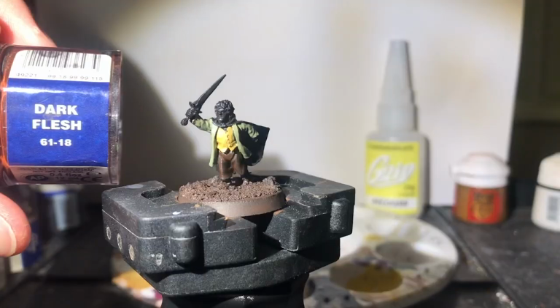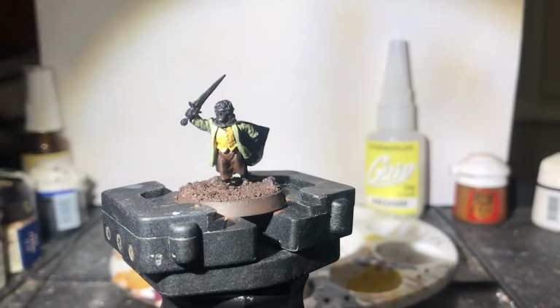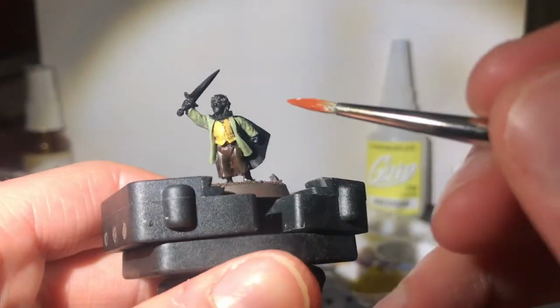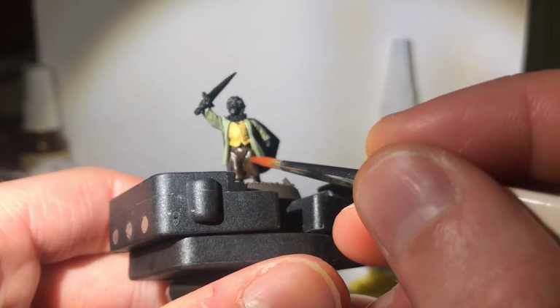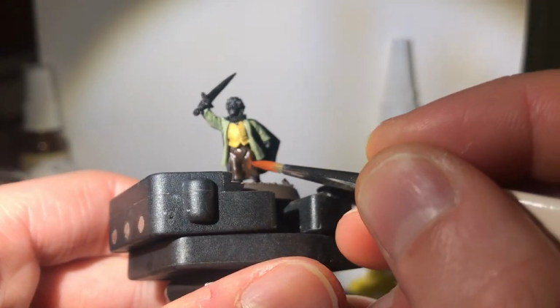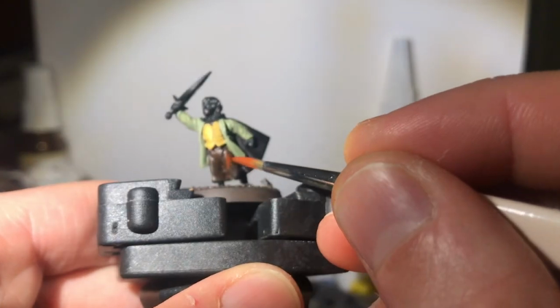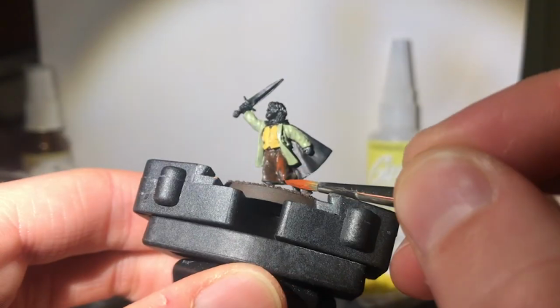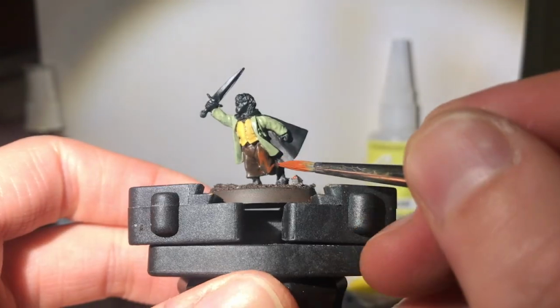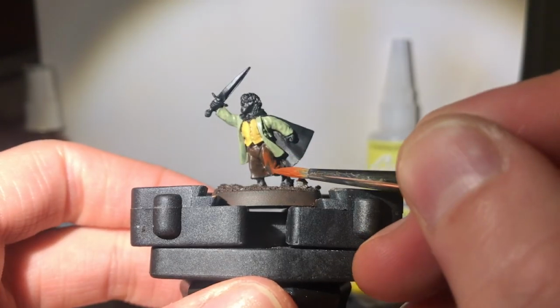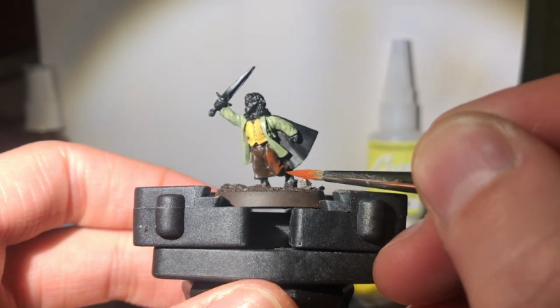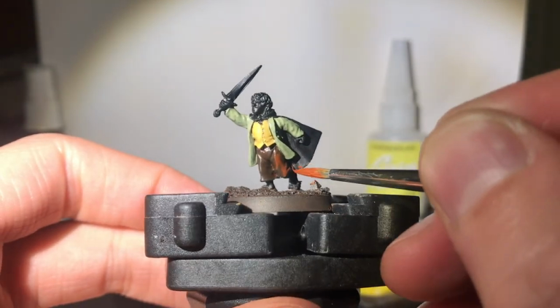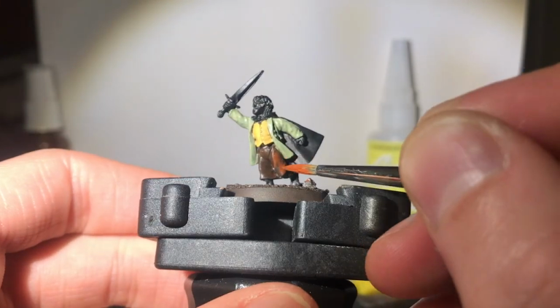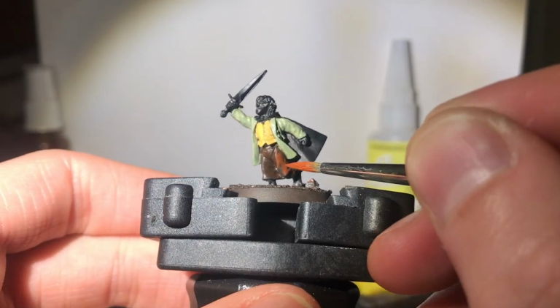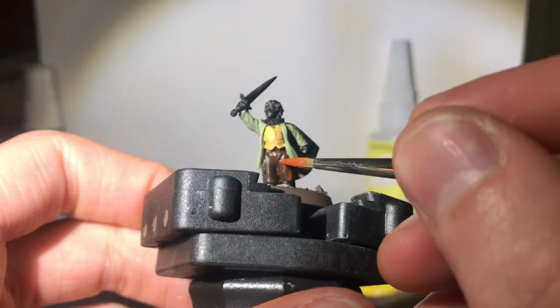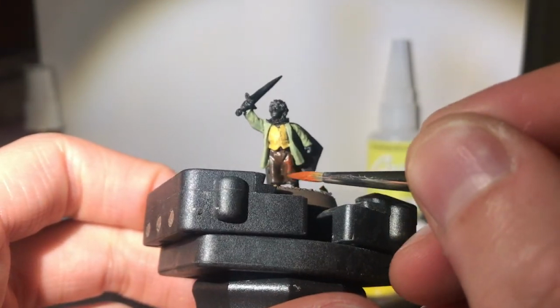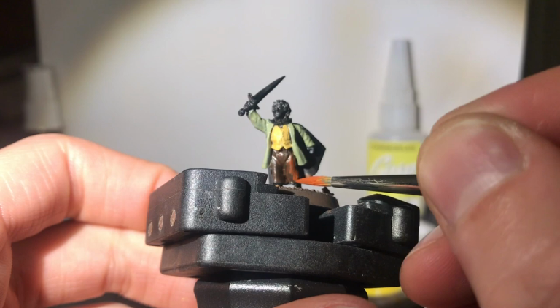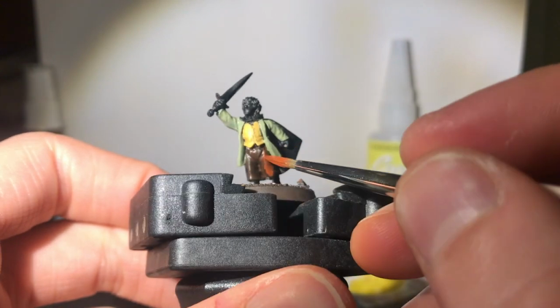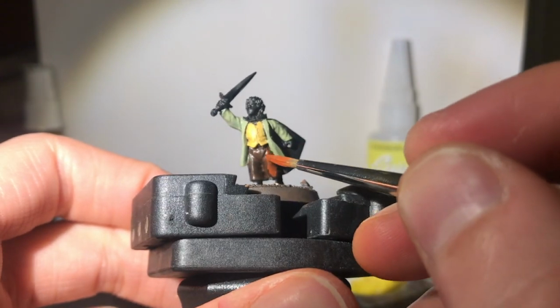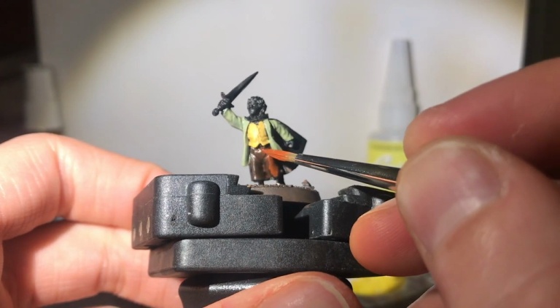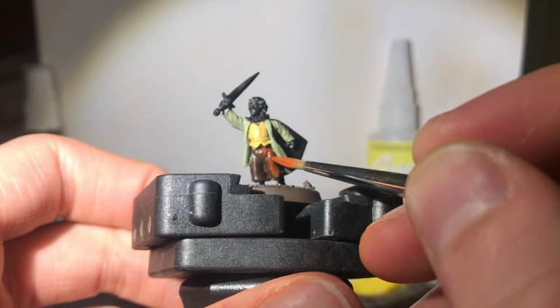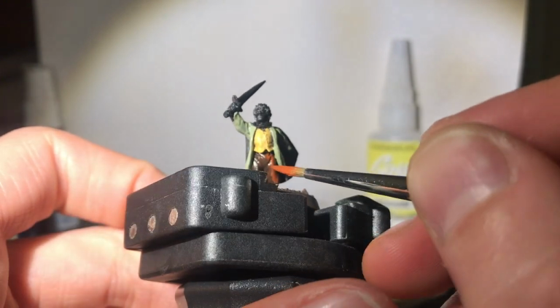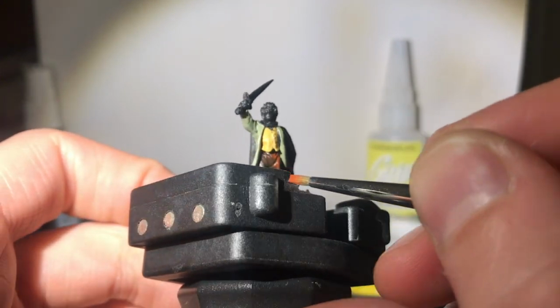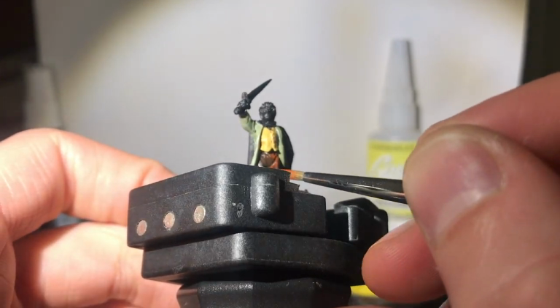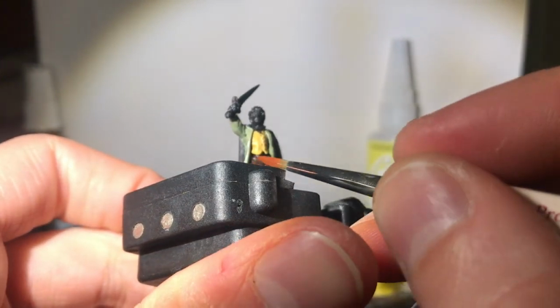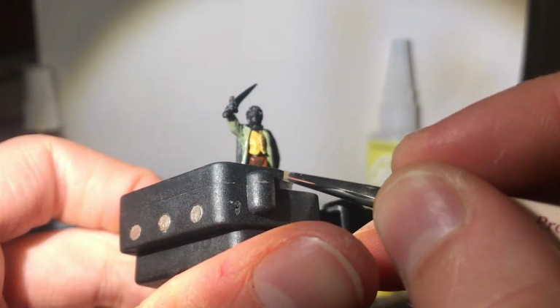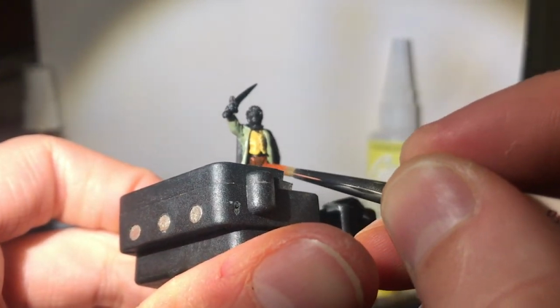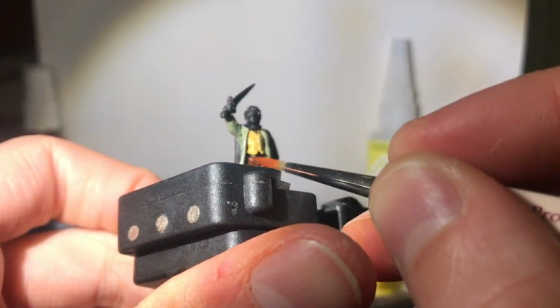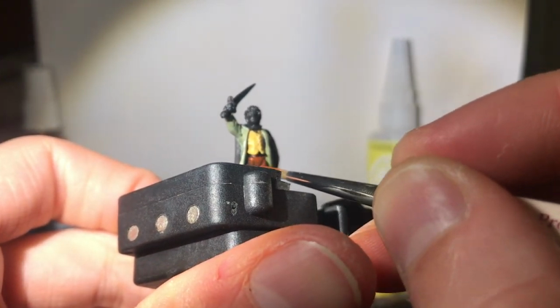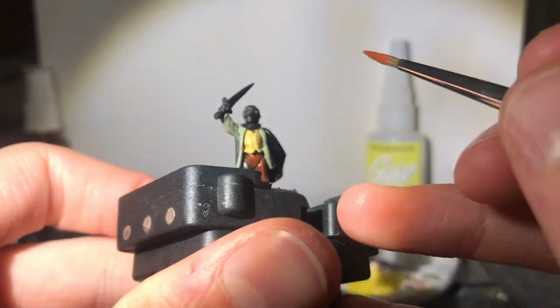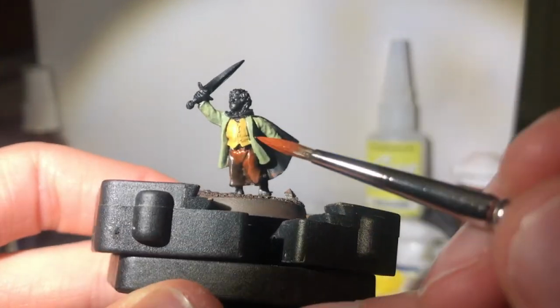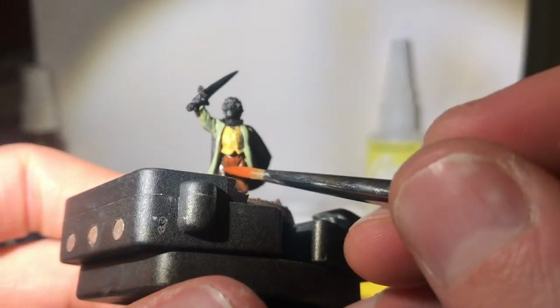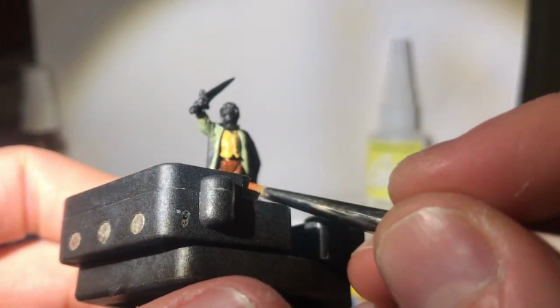With dark flesh I begin building up highlights on what I've decided are leathery brown trousers. Imagine Merry wearing brown leather cowboy pants. Ace.